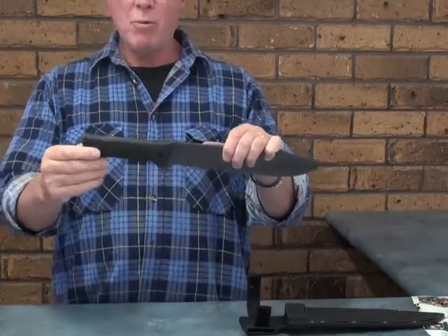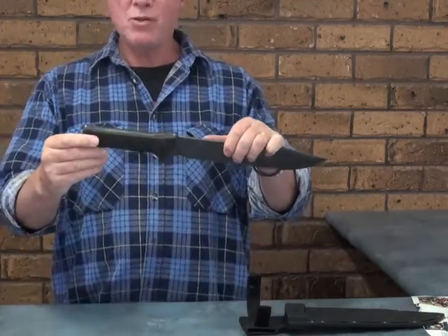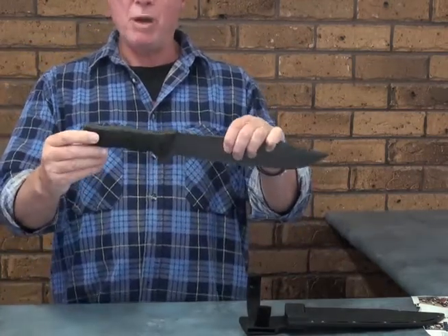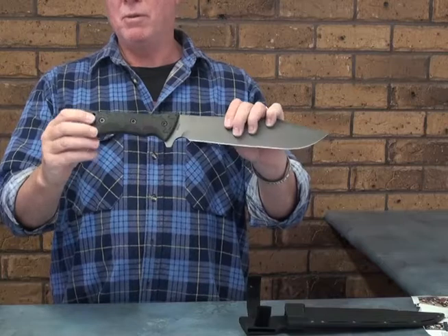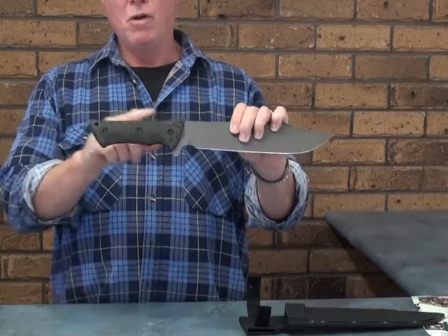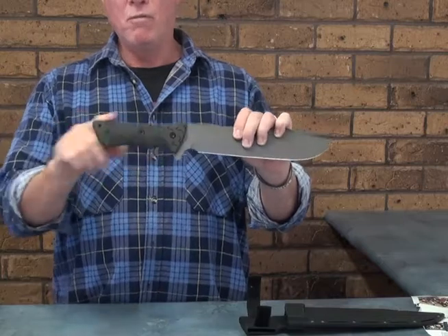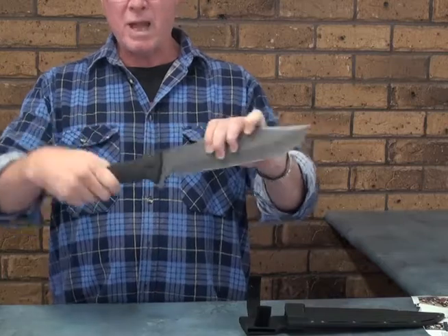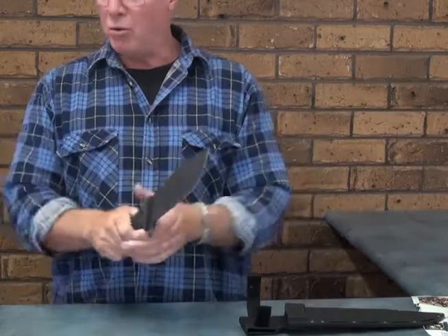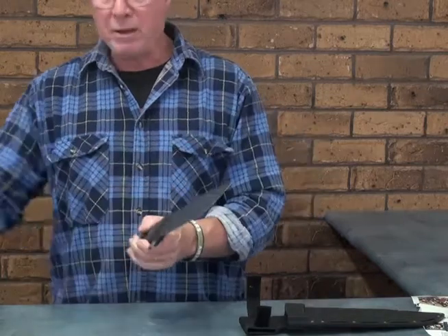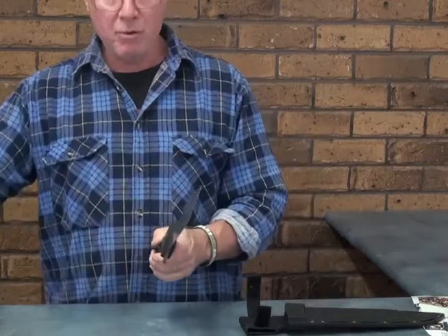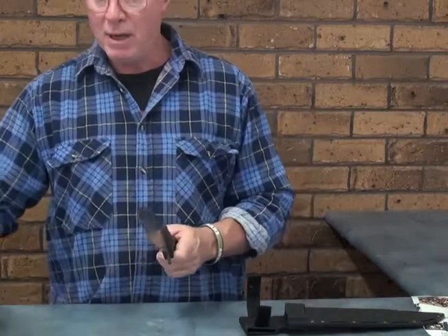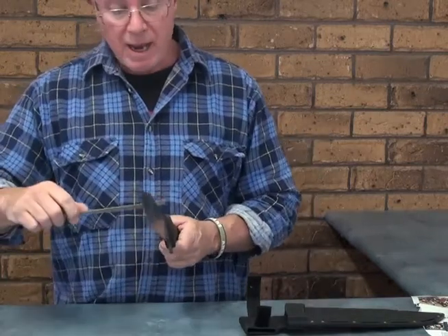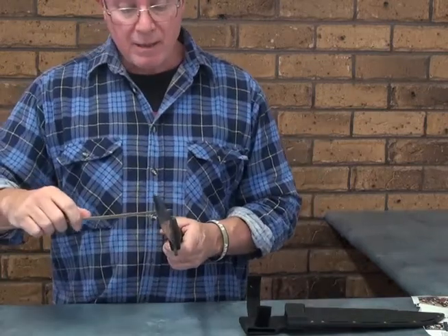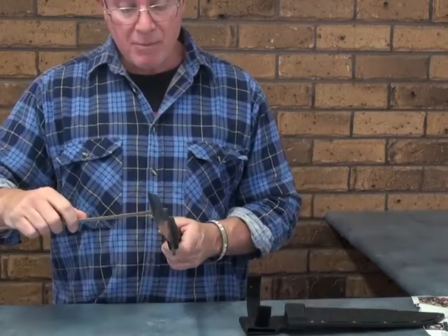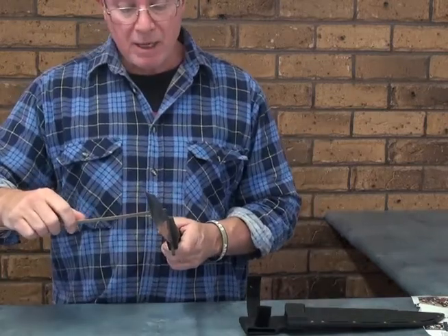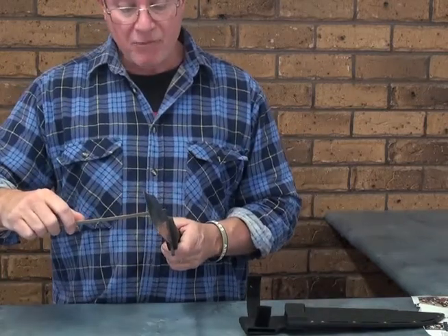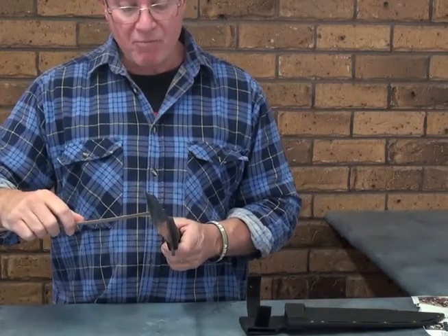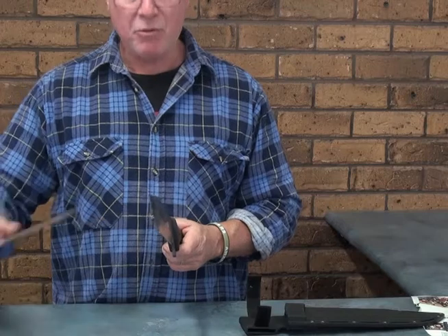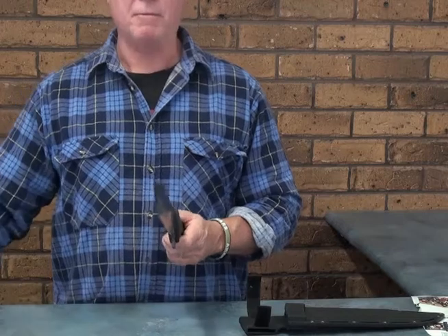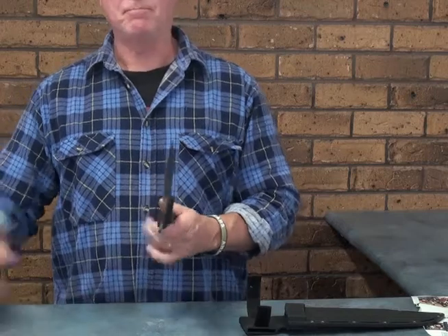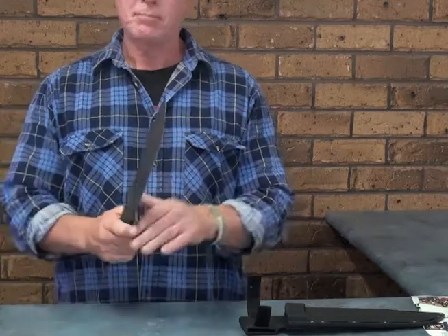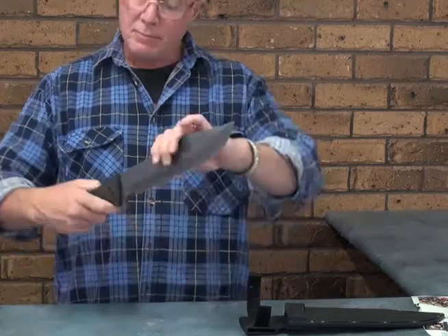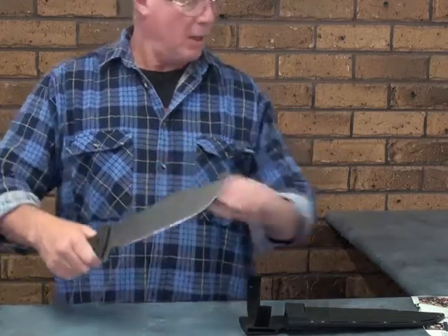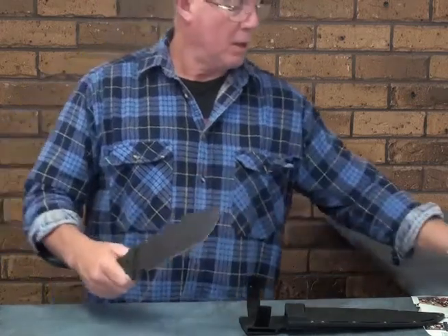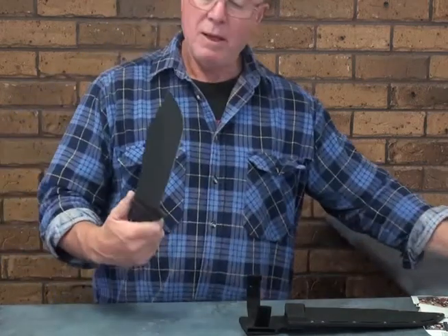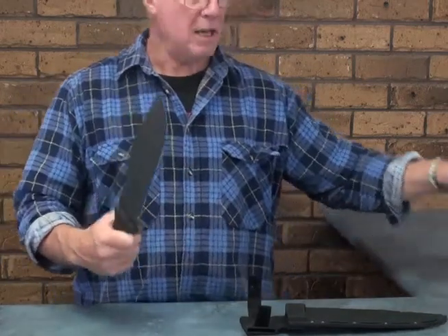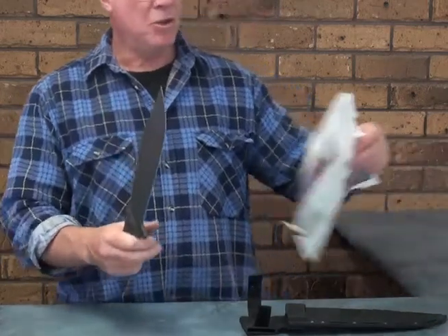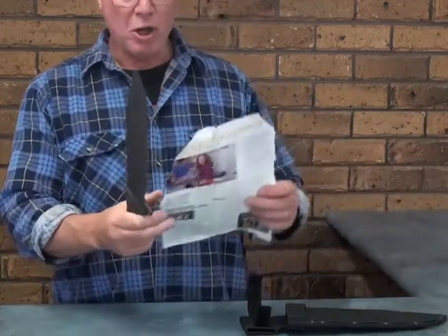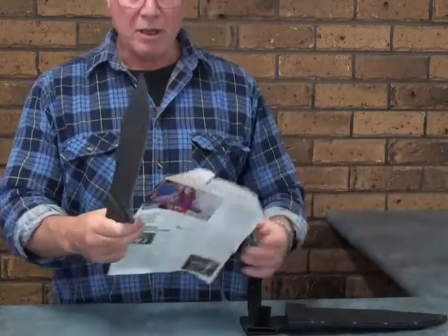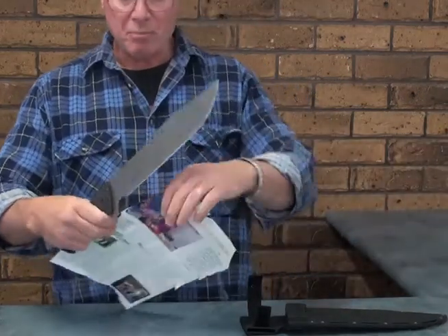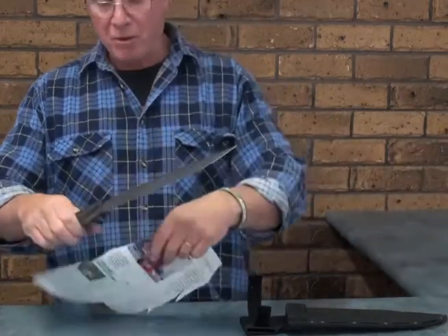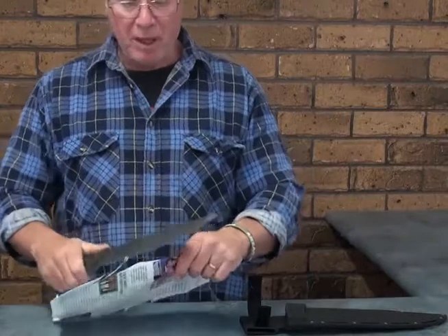Rubberized grip, full tang all the way through, and it comes in at 5mm thick. This has been used a lot and it's coated on the blade.